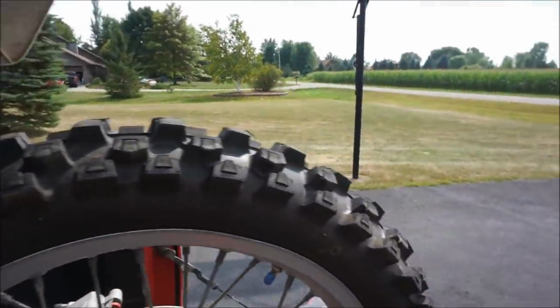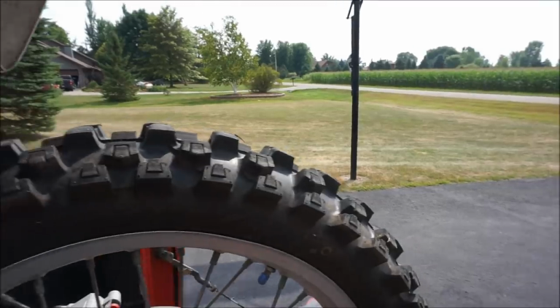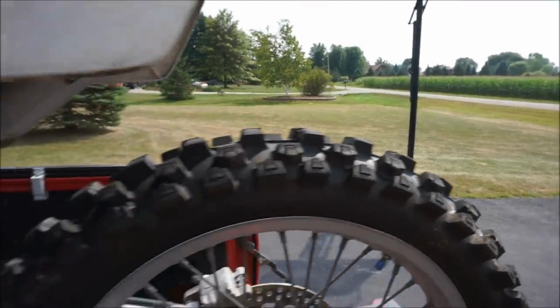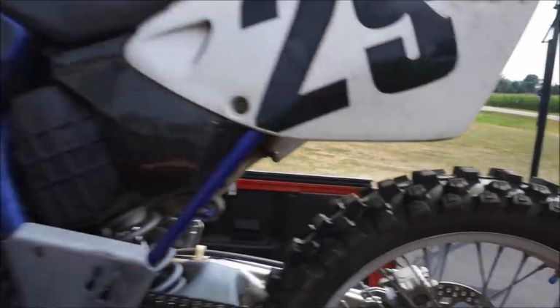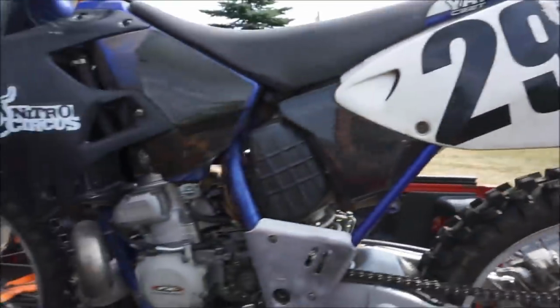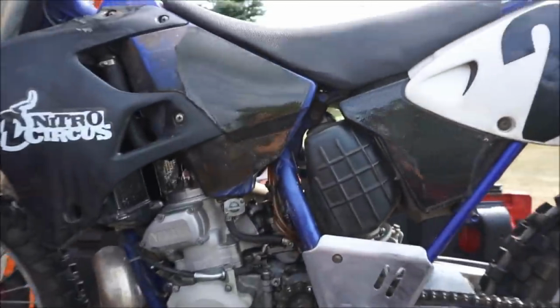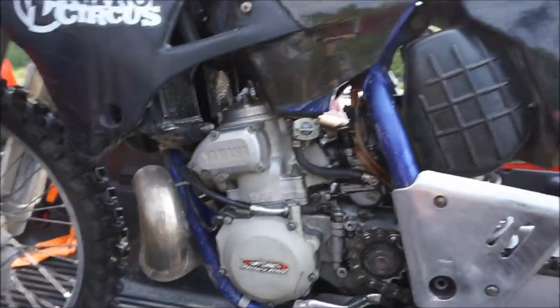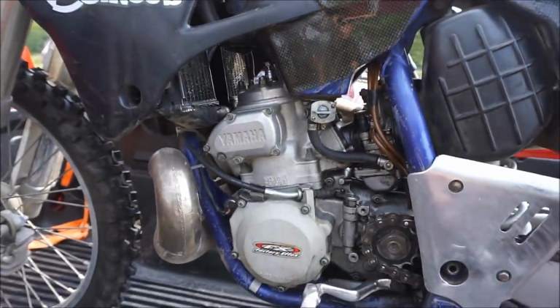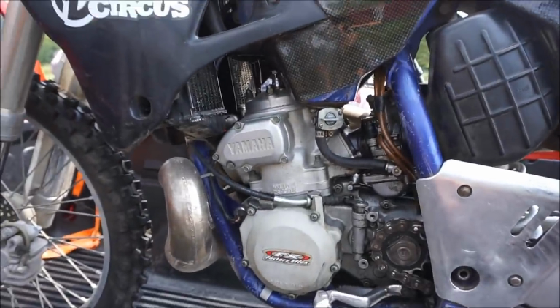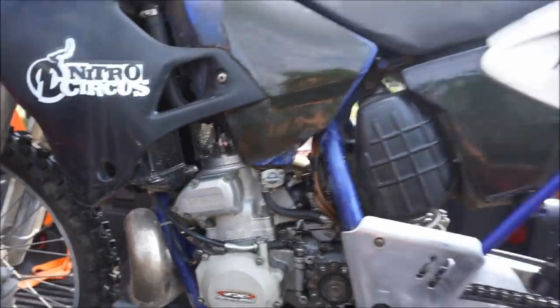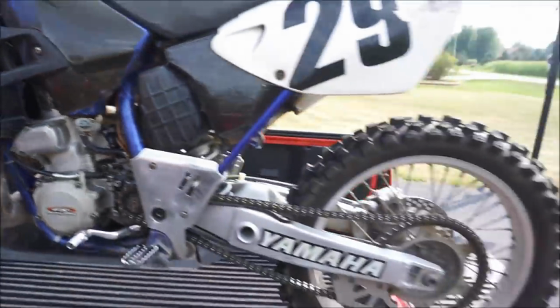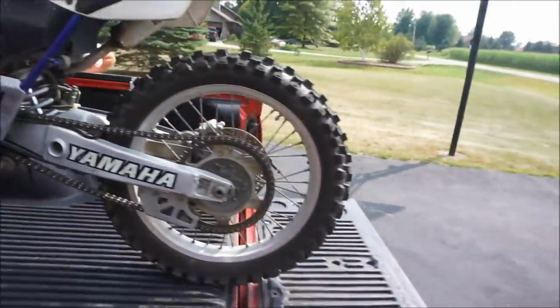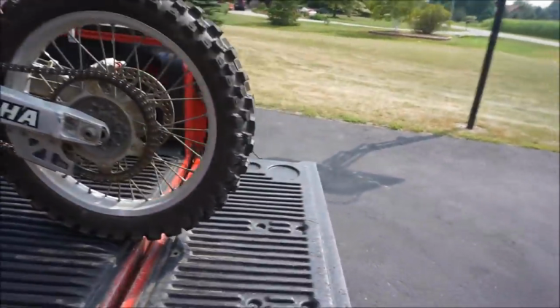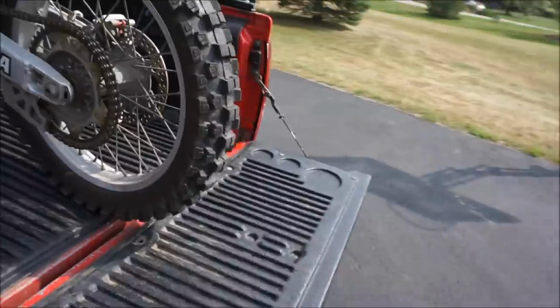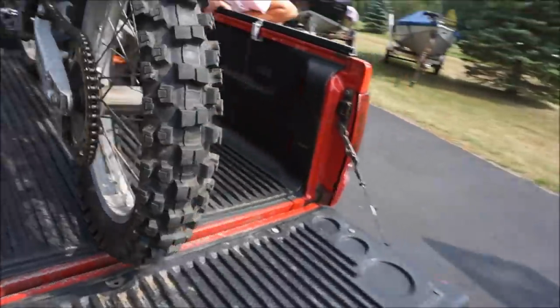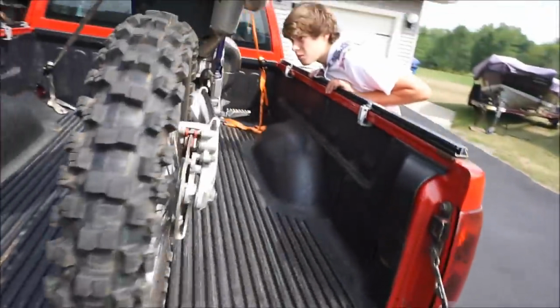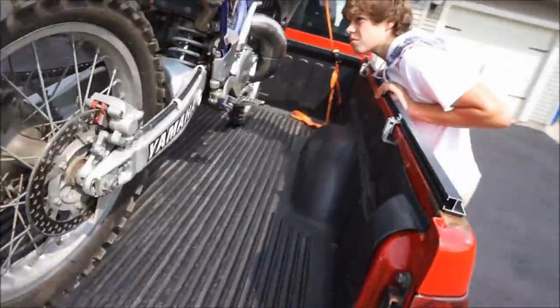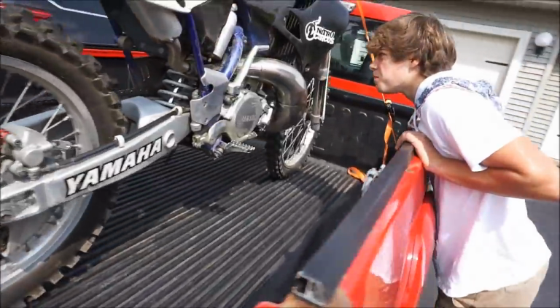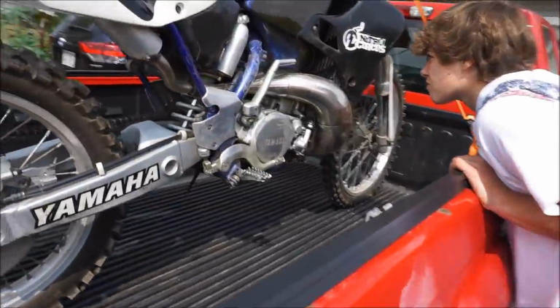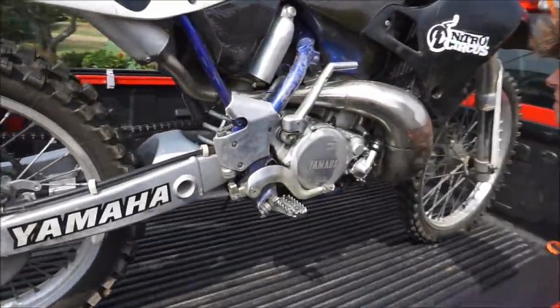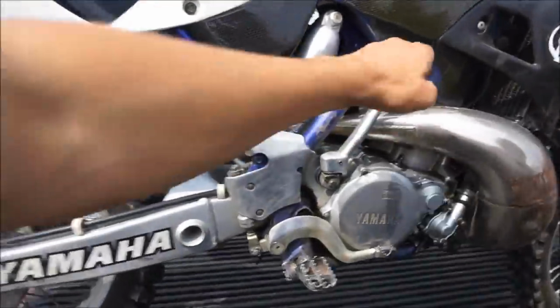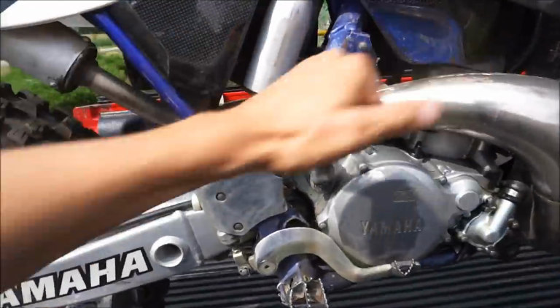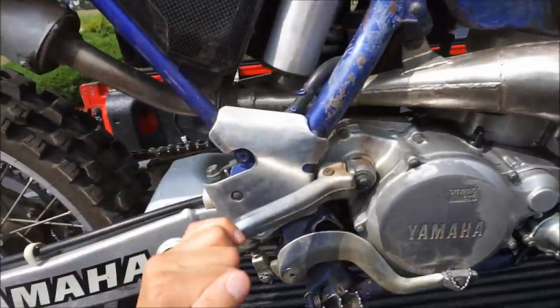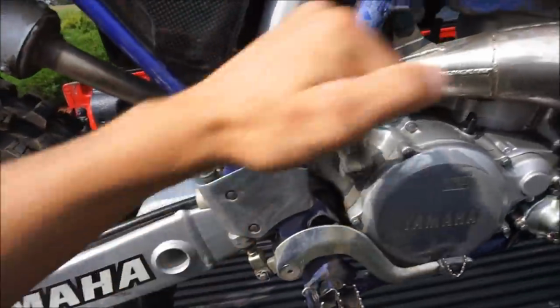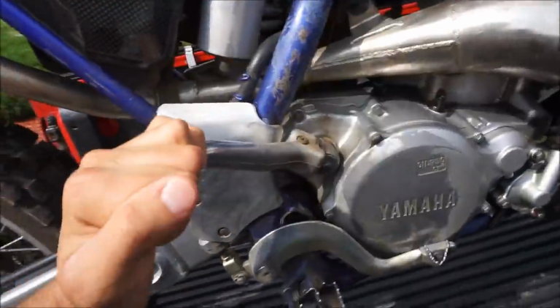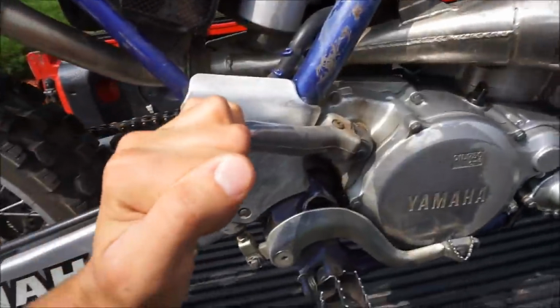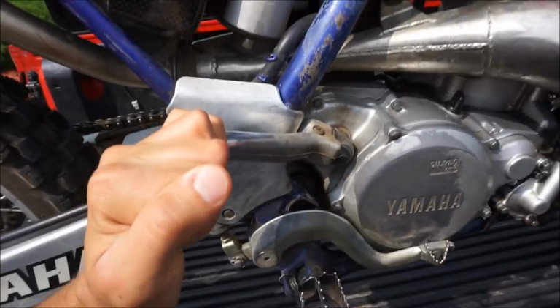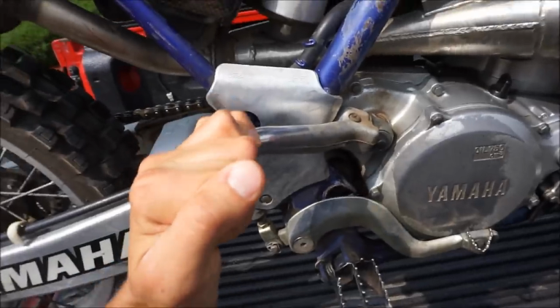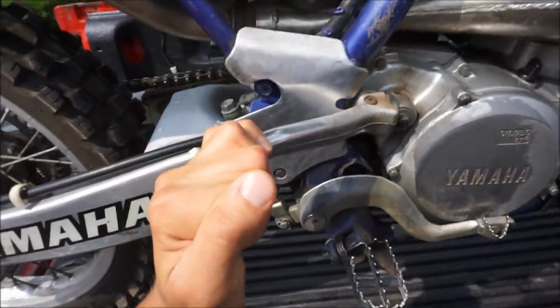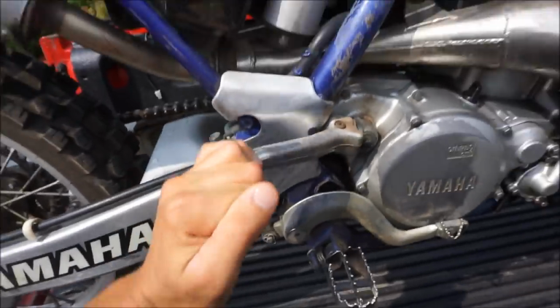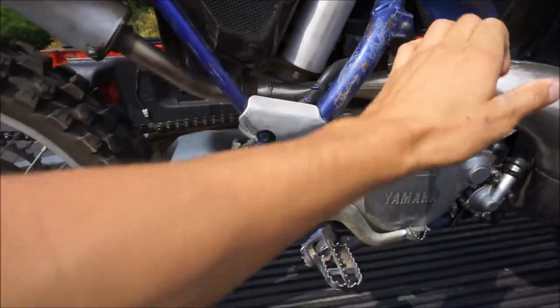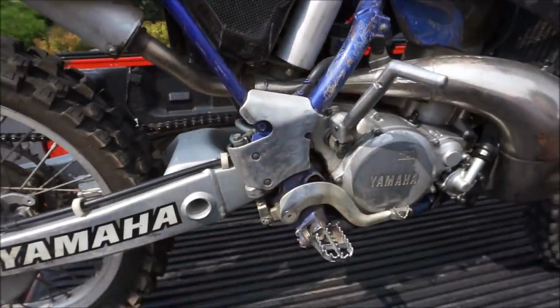Yeah, those are minty. No leaks in the engine. Thing has good compression. I checked it multiple times just to make sure. Like, look, it just stops, right? Feel that once.